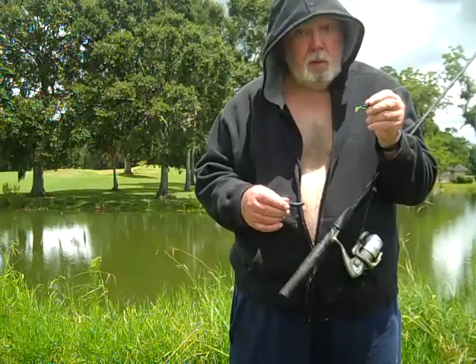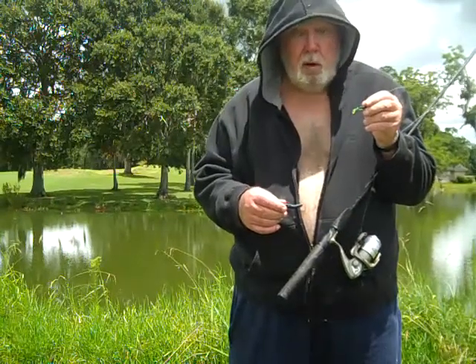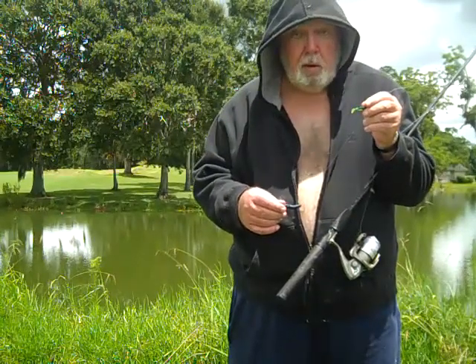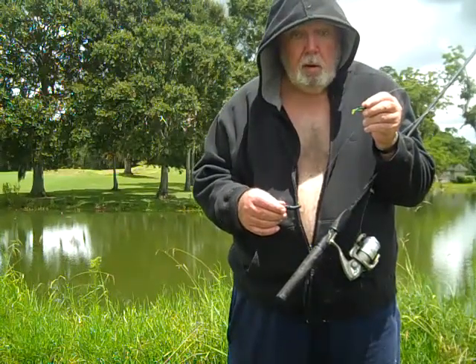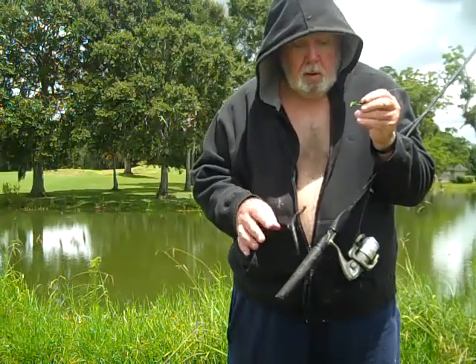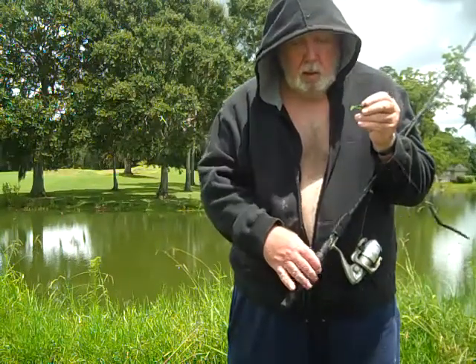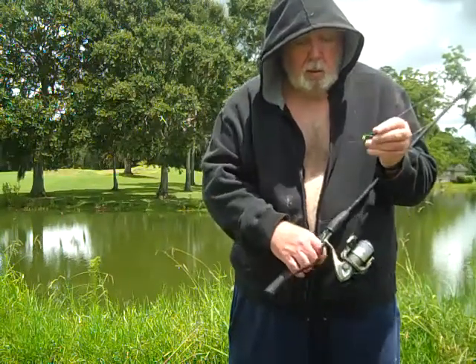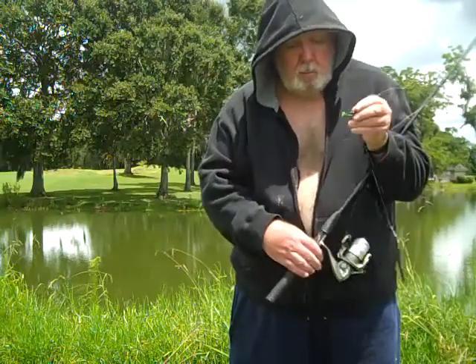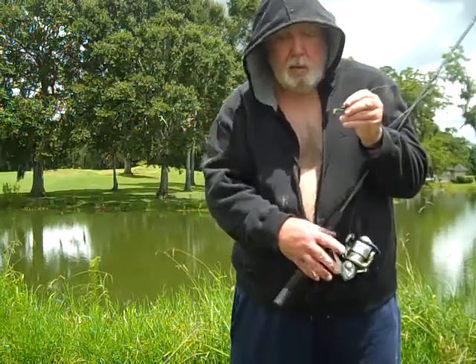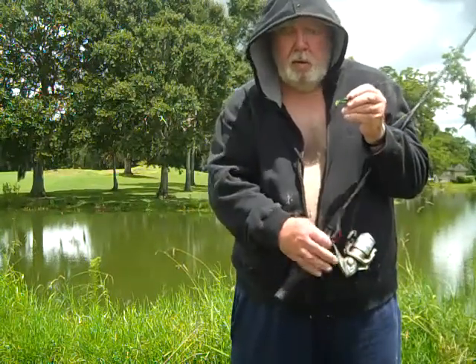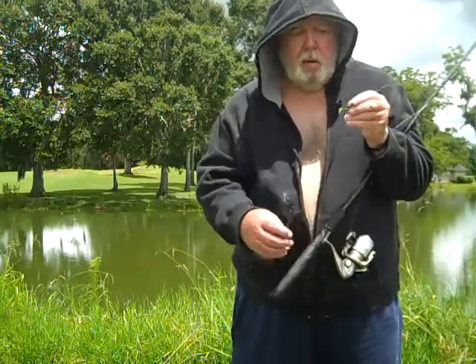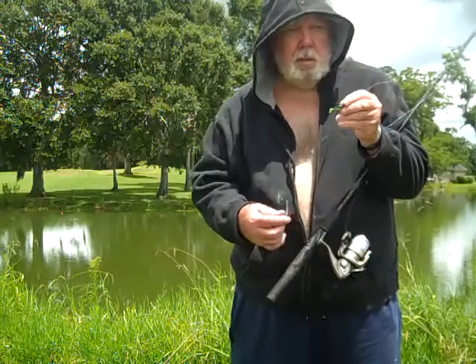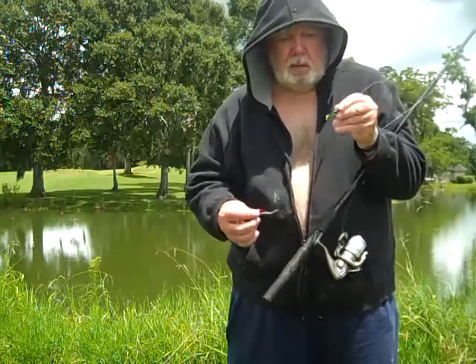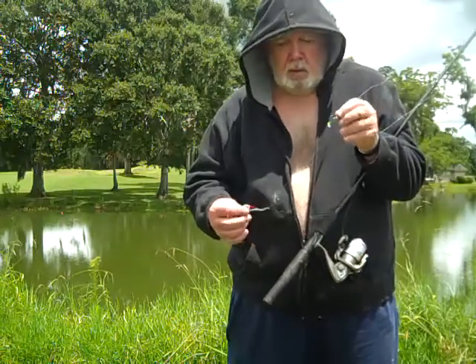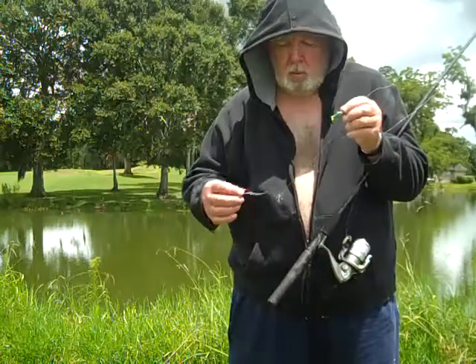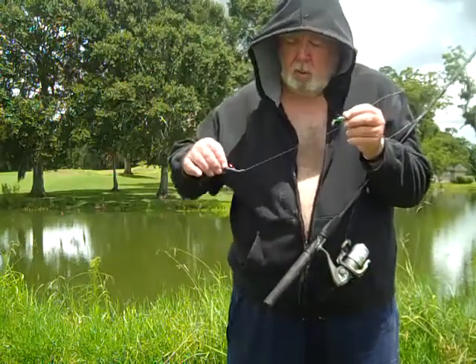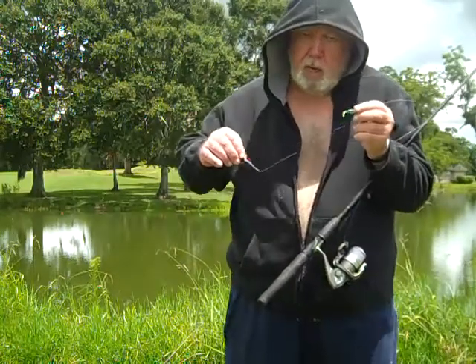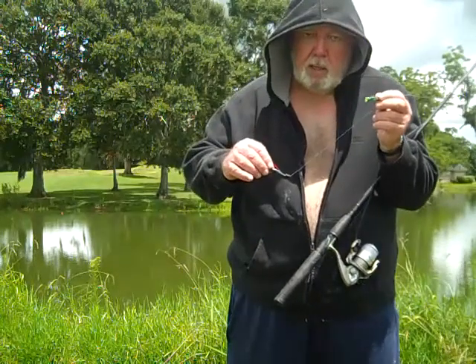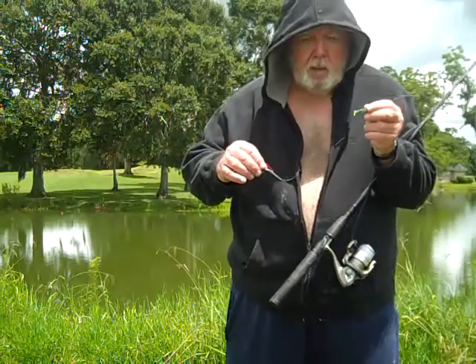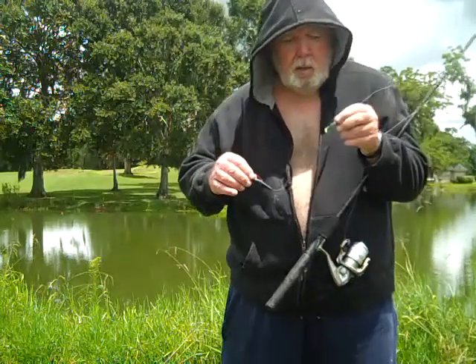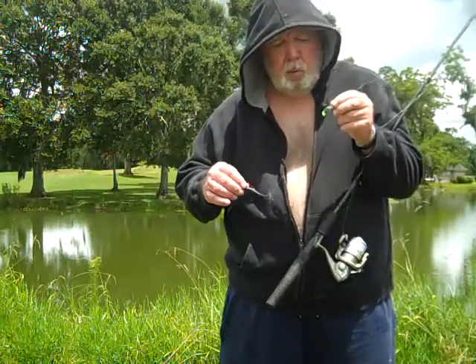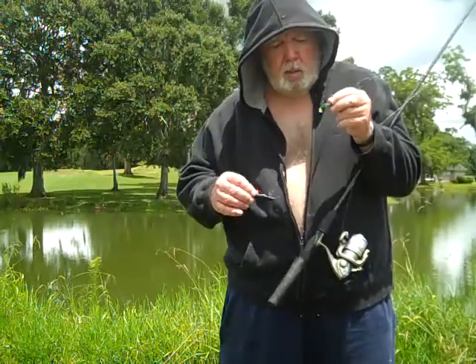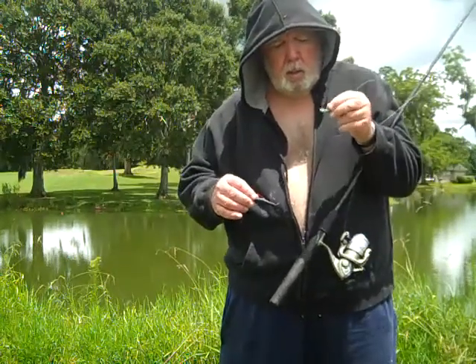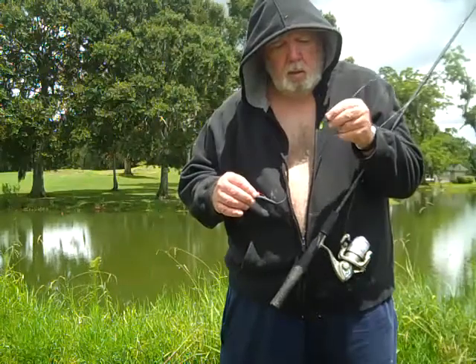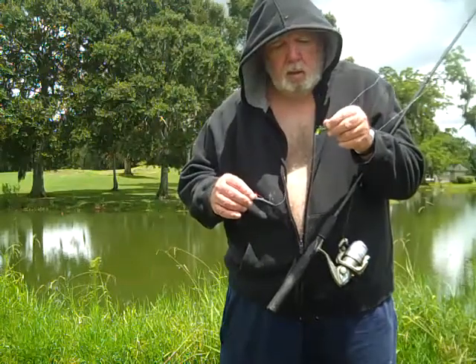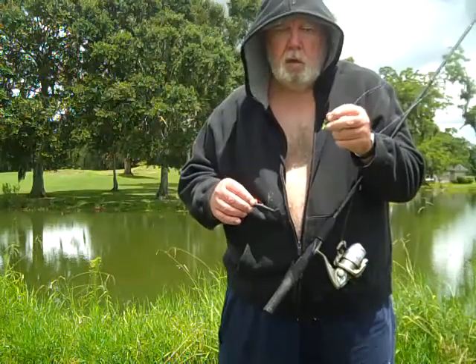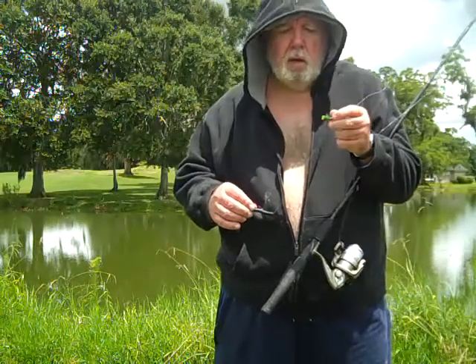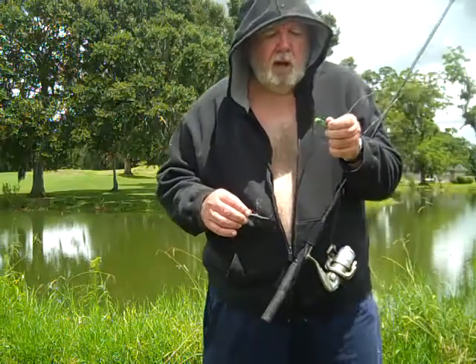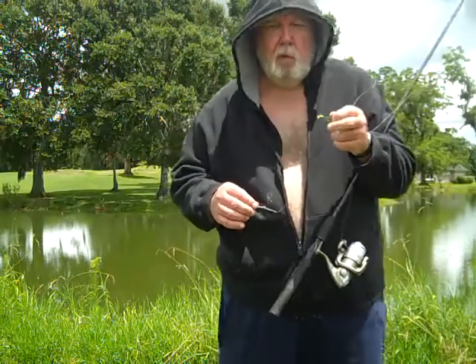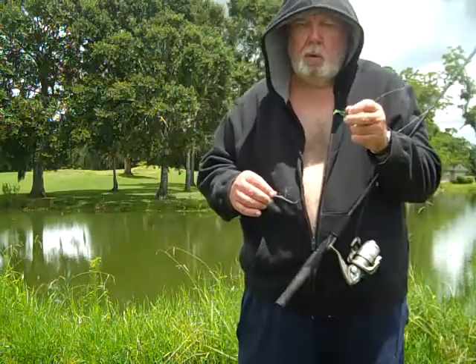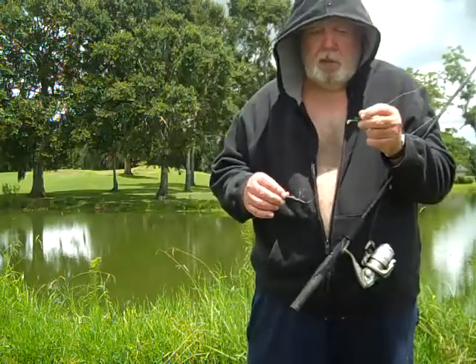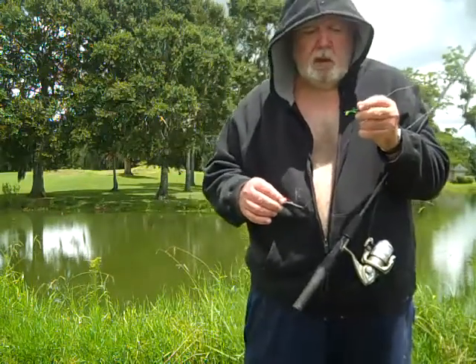That's where the crappie are, and that's where the bass are in the summertime especially. So you're dragging this, and then you're pulling this. You can use a fly — Woolly Booger is best for bass.